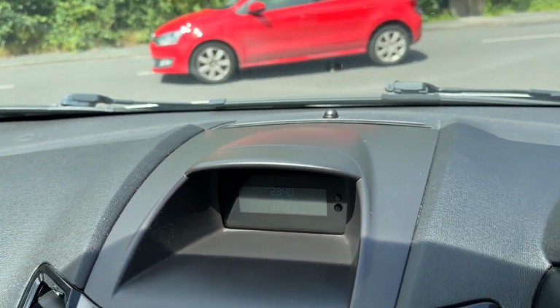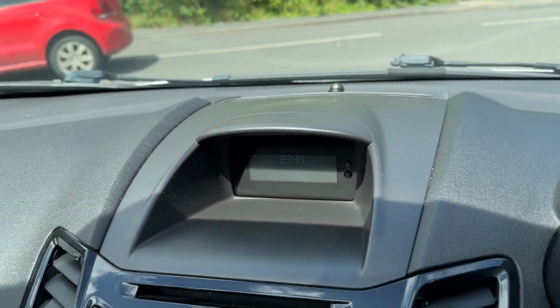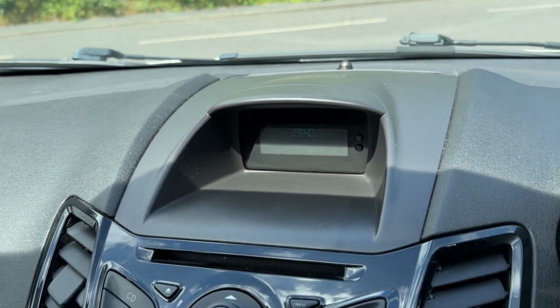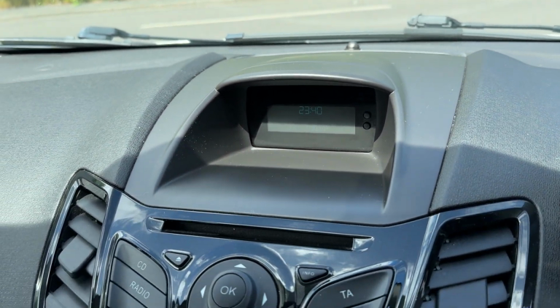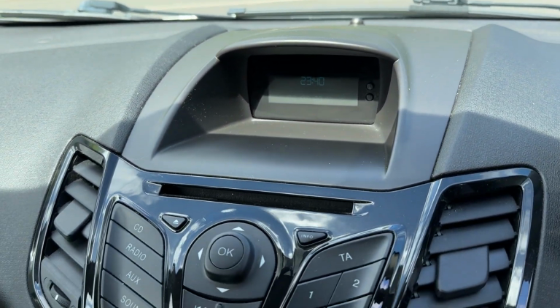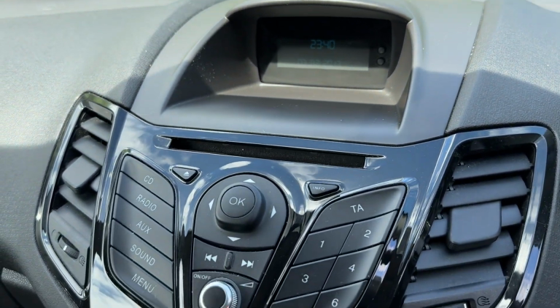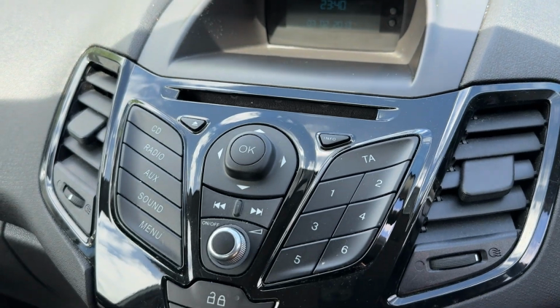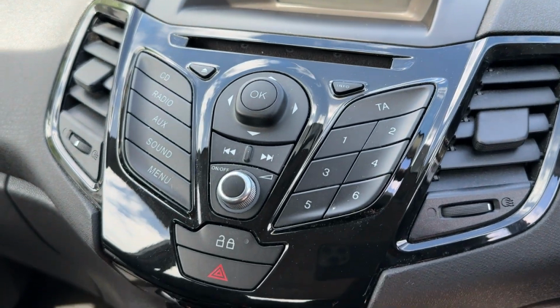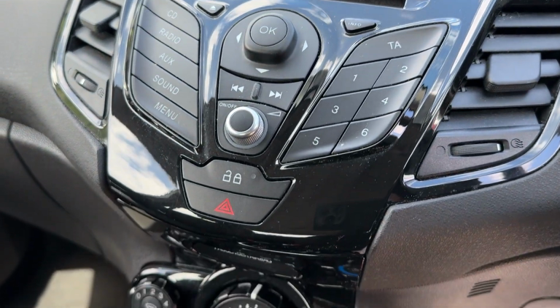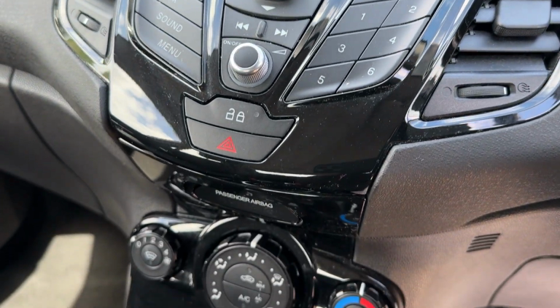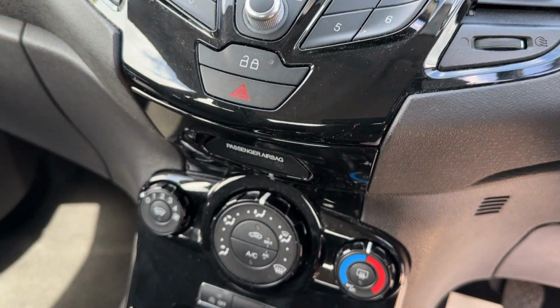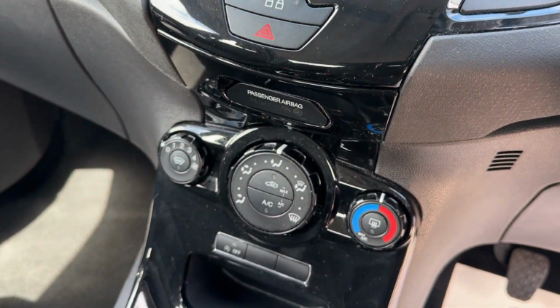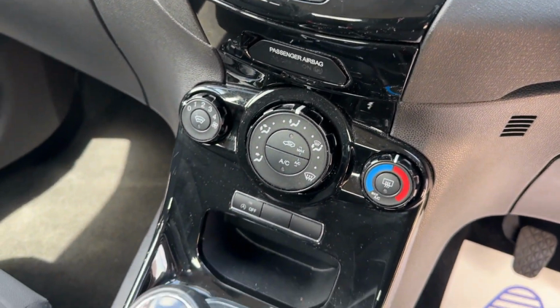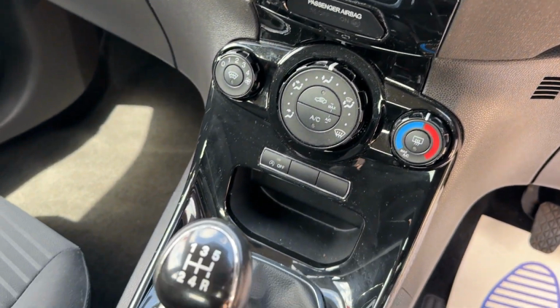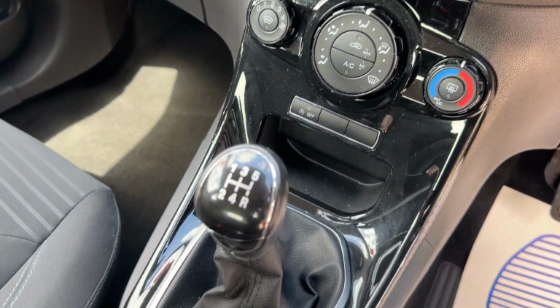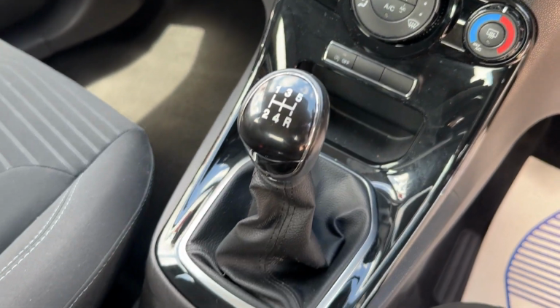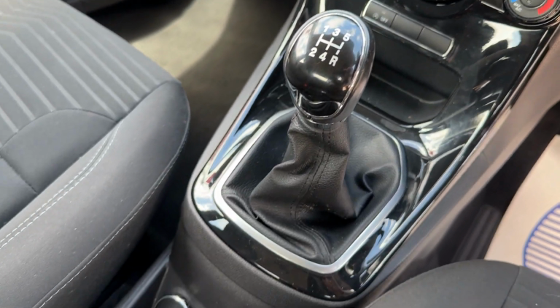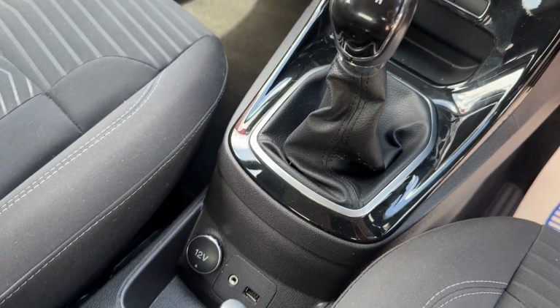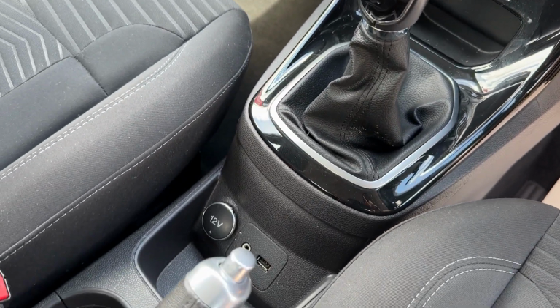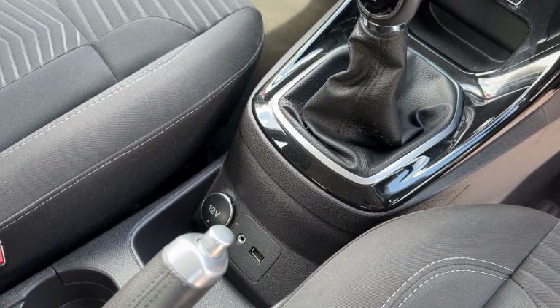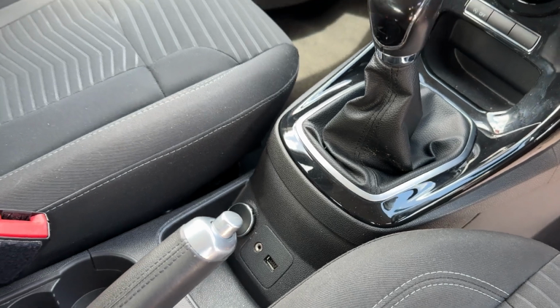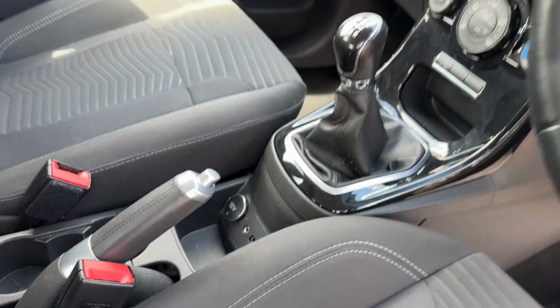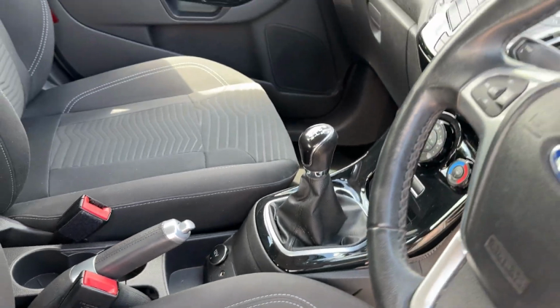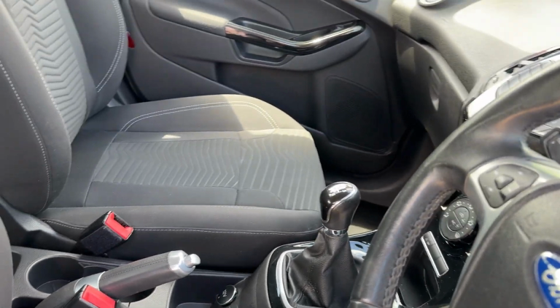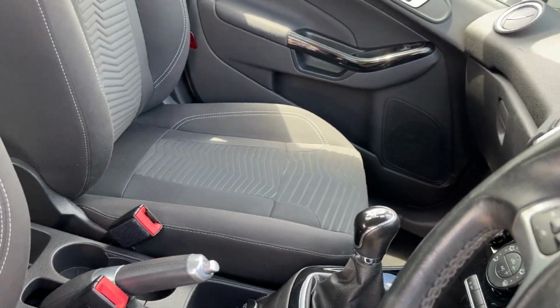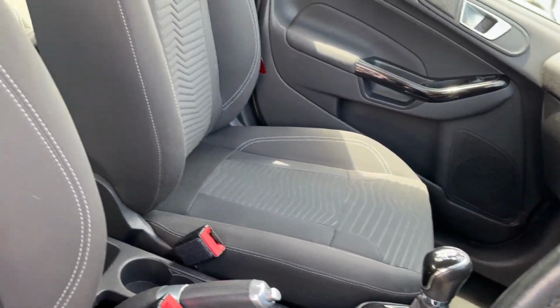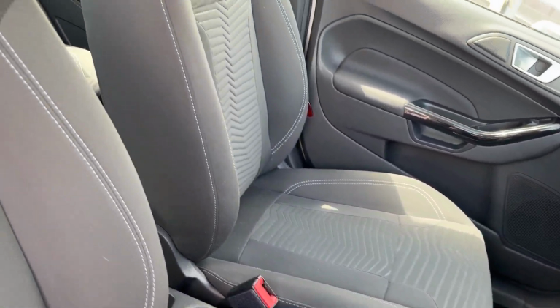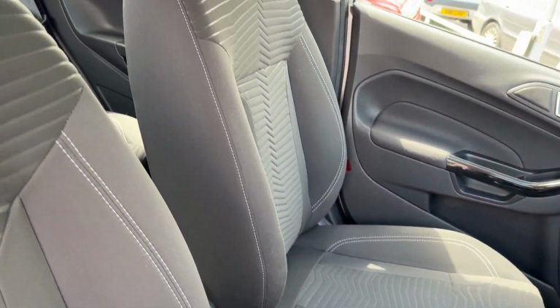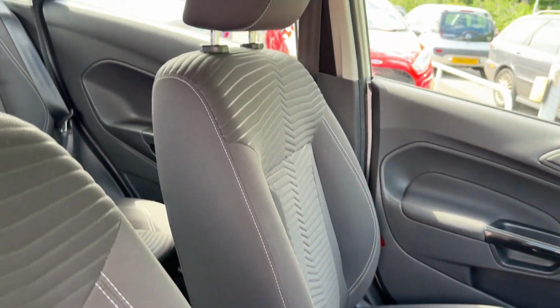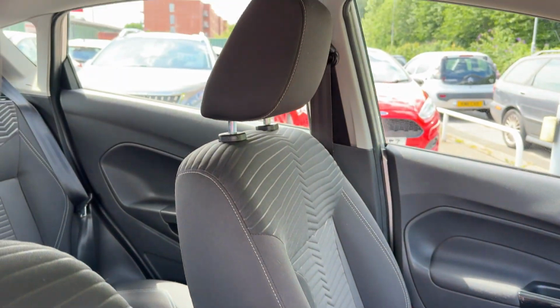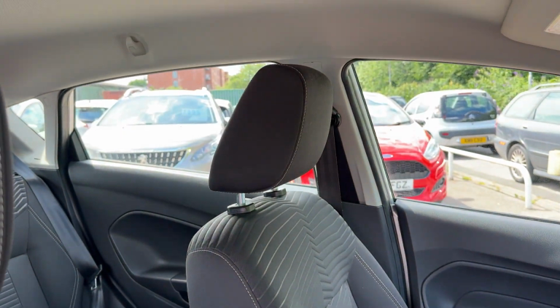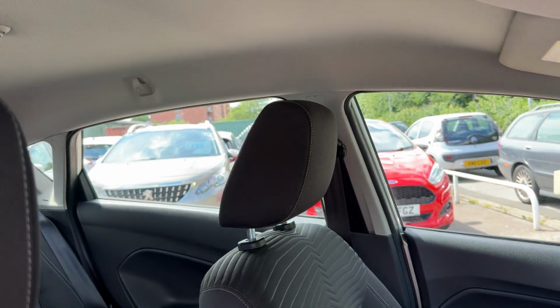Radio CD, media, air conditioning, heated screens, 5 speed, auxiliary USB port, cloth seats in grey.